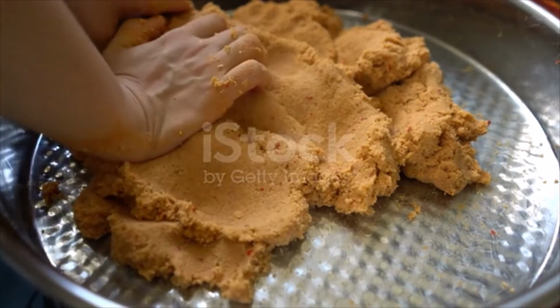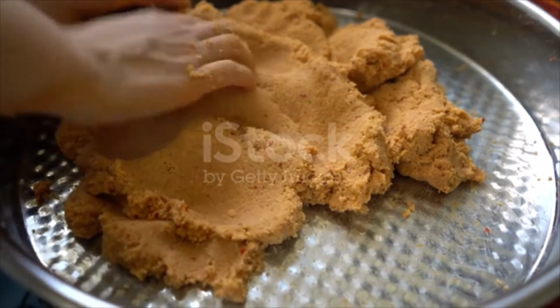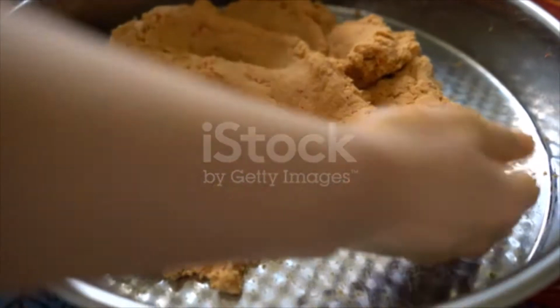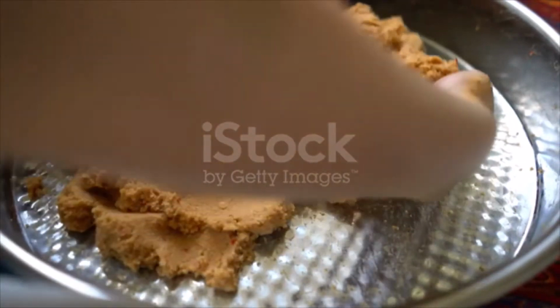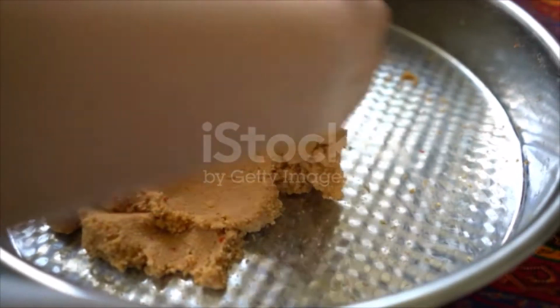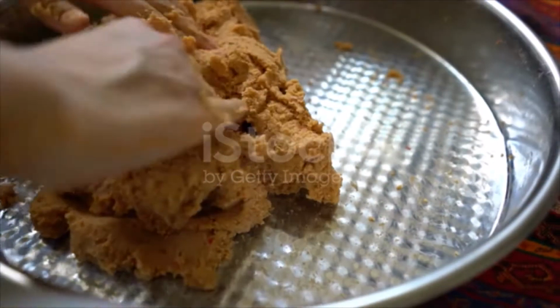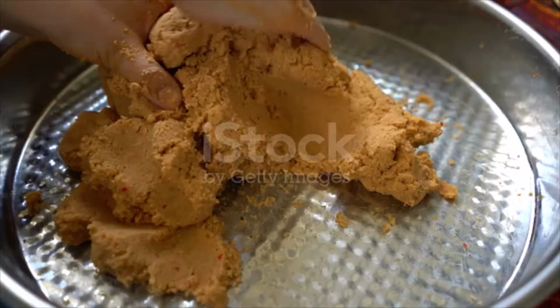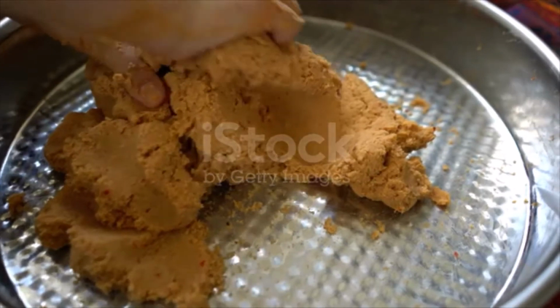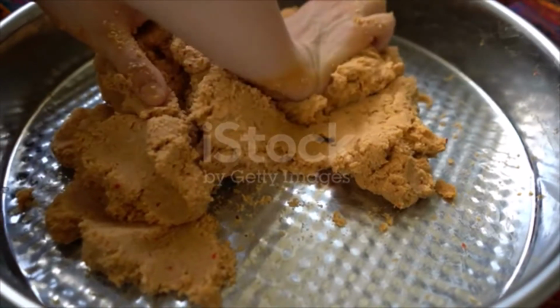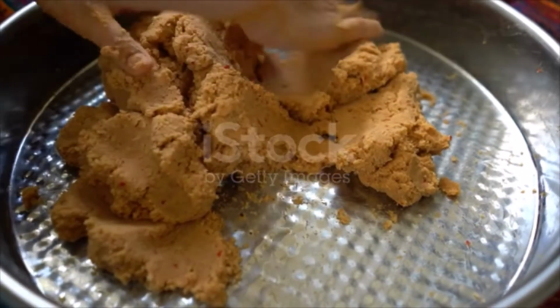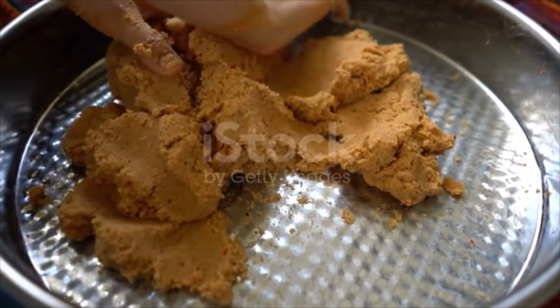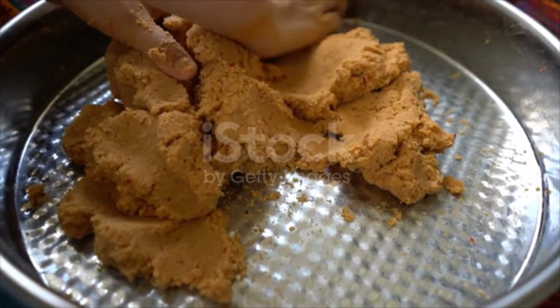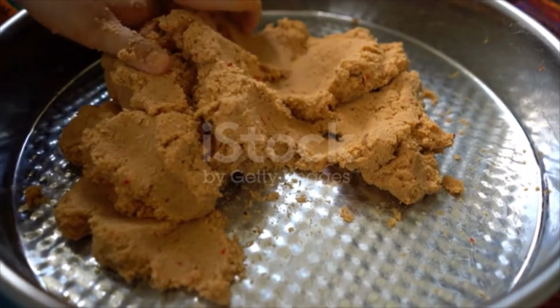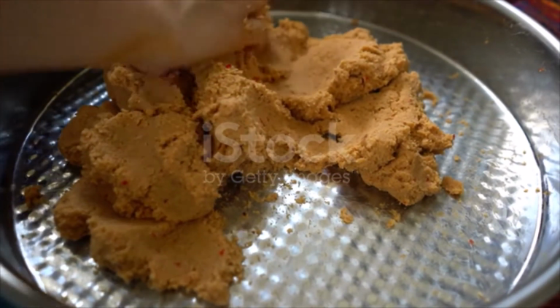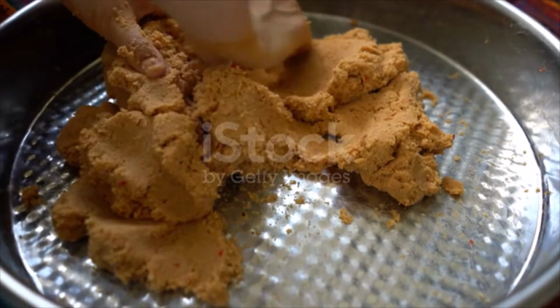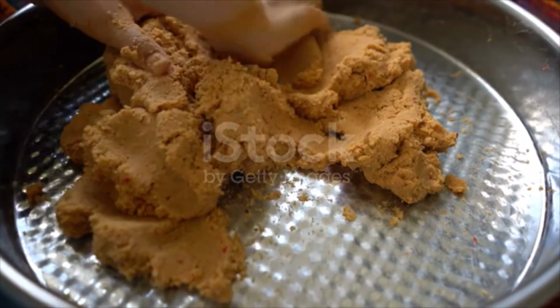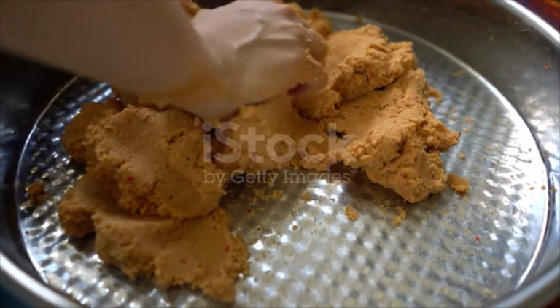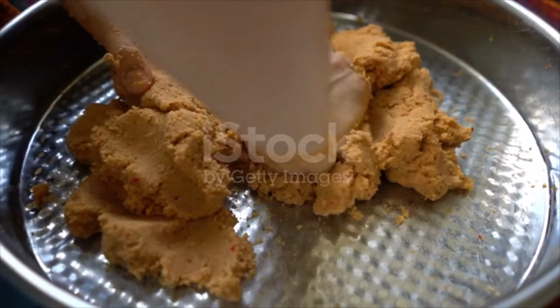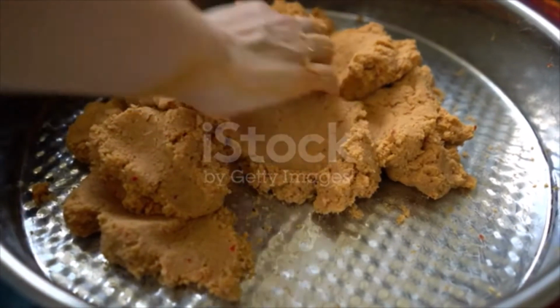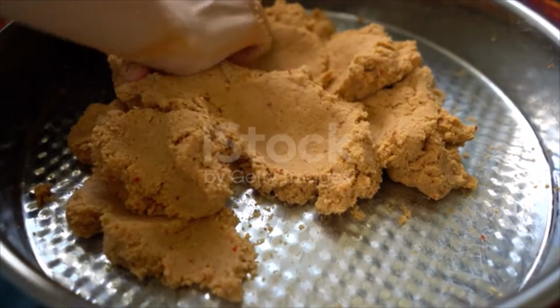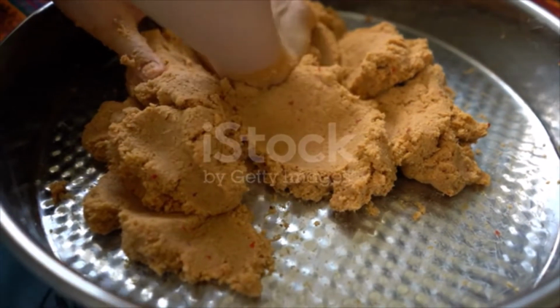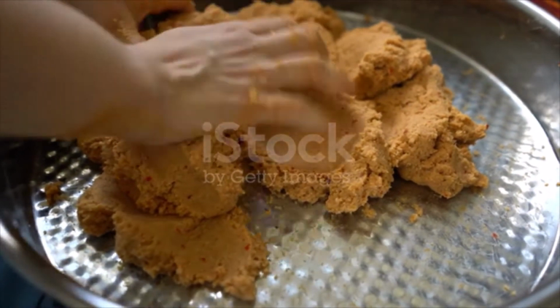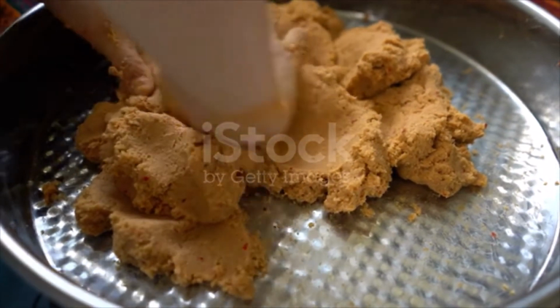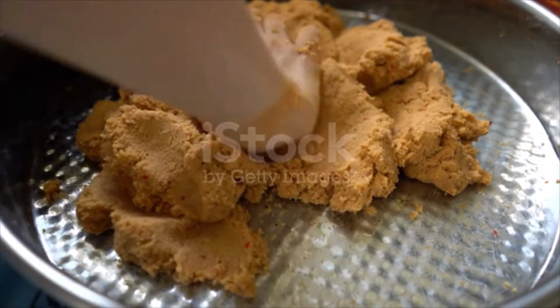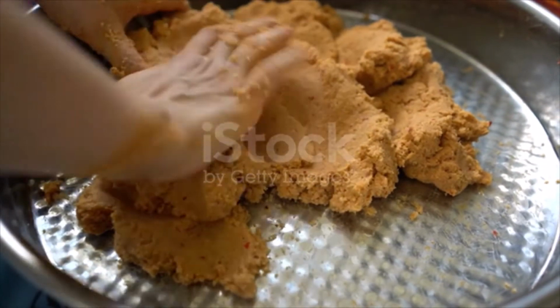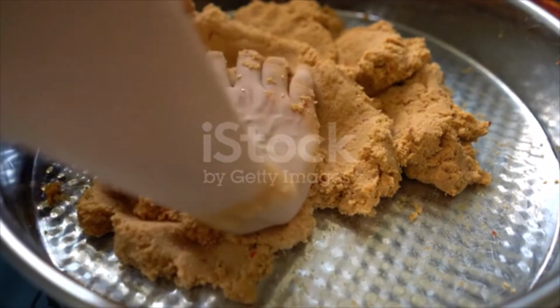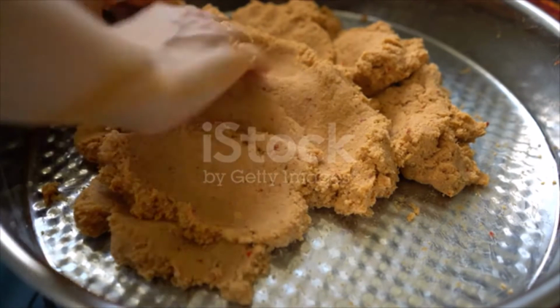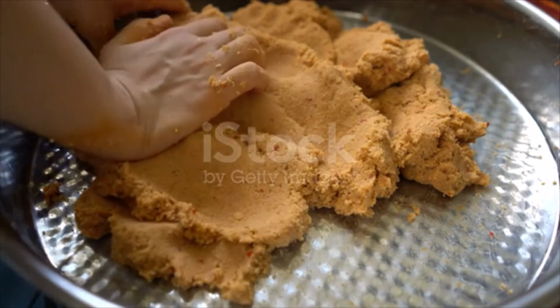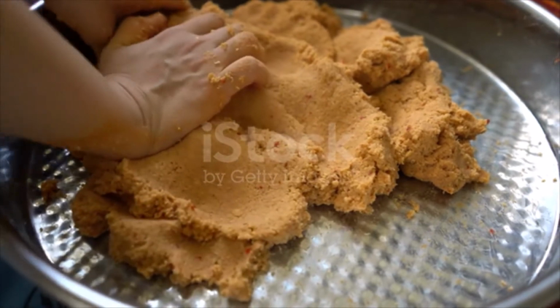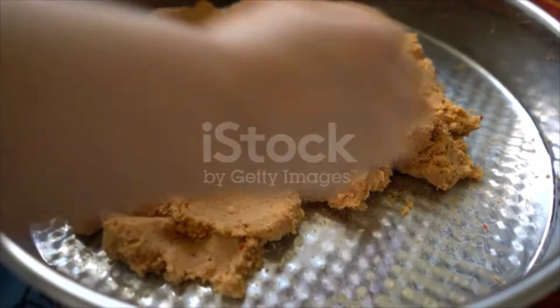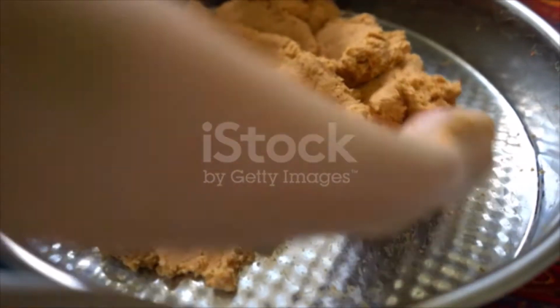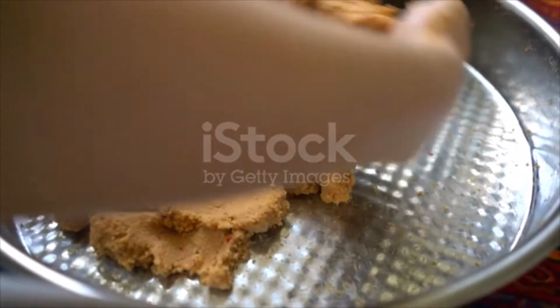Remove from heat and set aside until it cools down. In the meantime, wash and drain the green lentils and take them in a small saucepan, add boiling water to pass over two fingers, and simmer until soft.